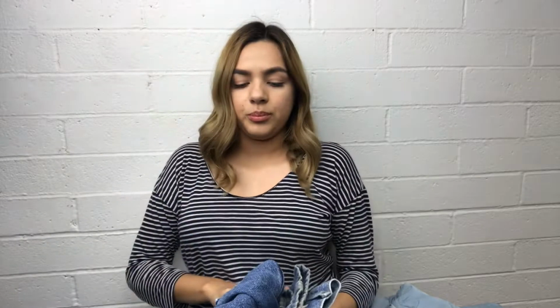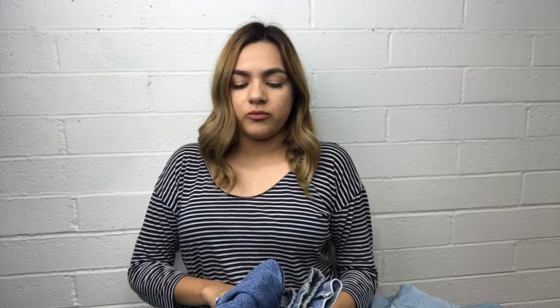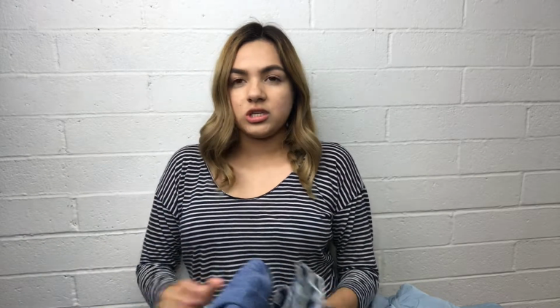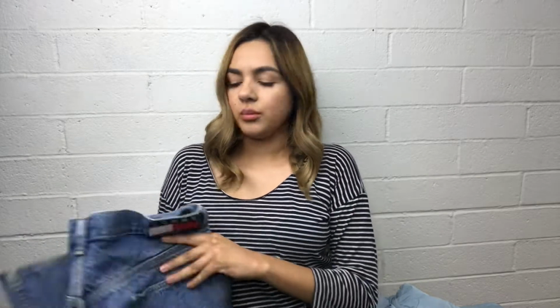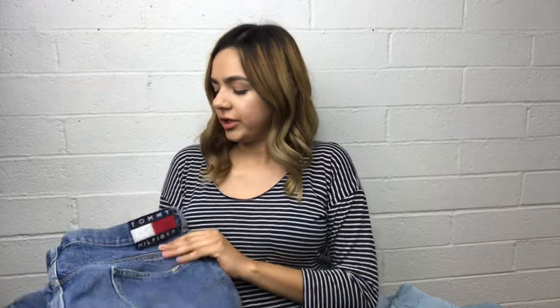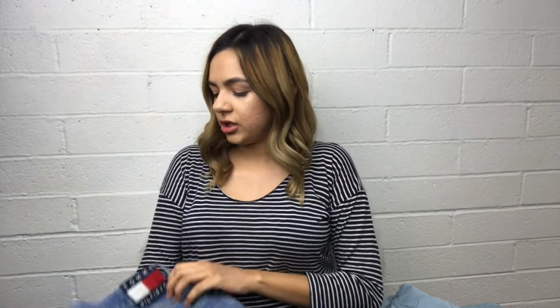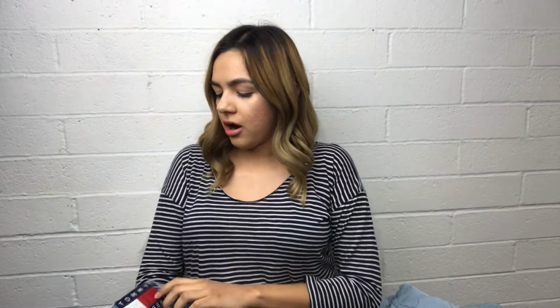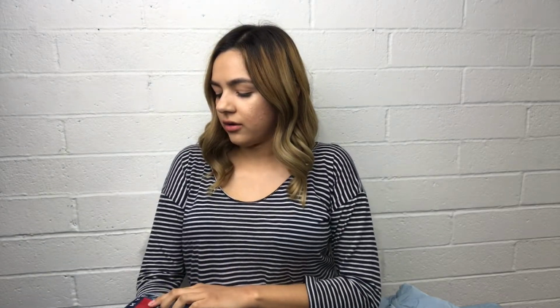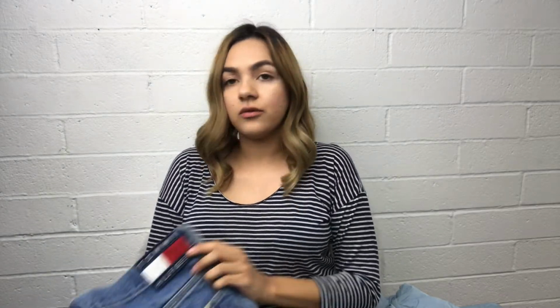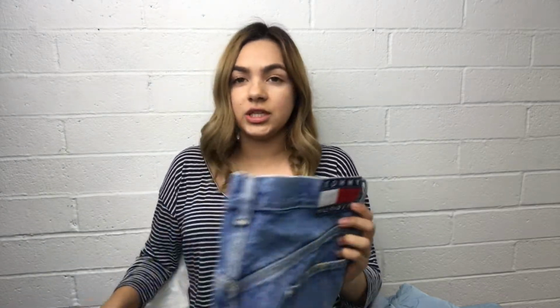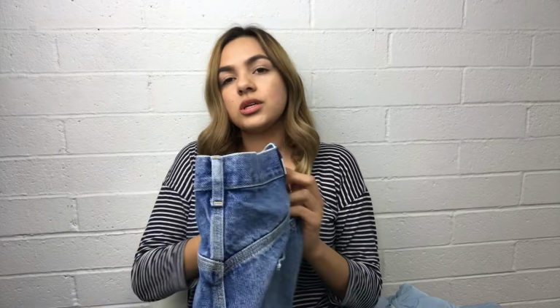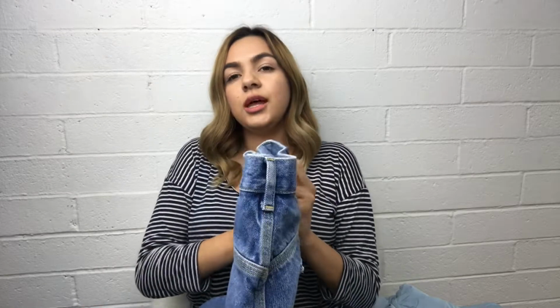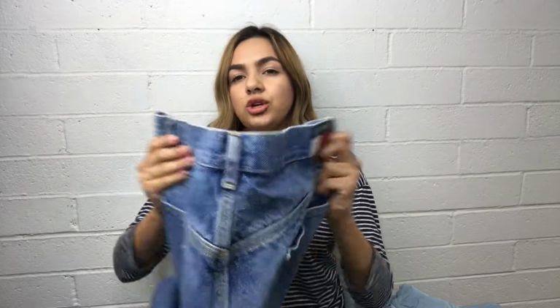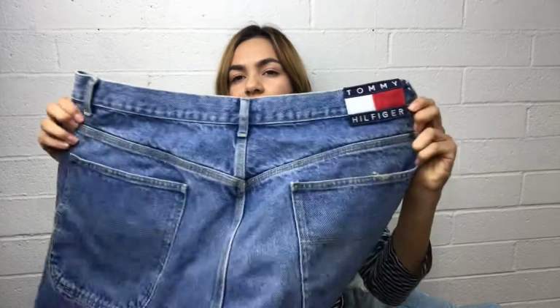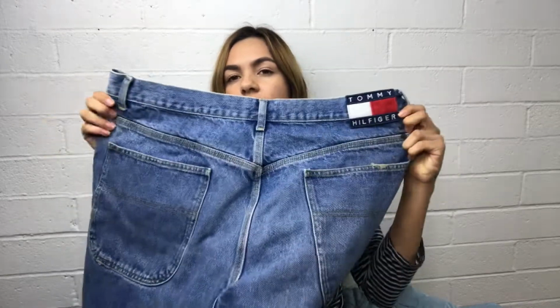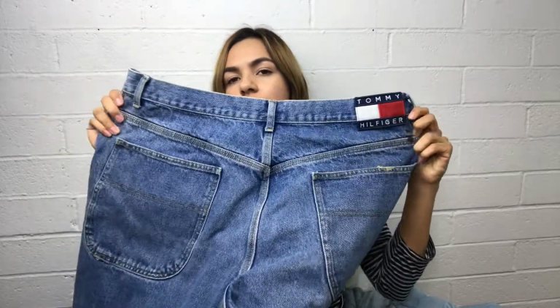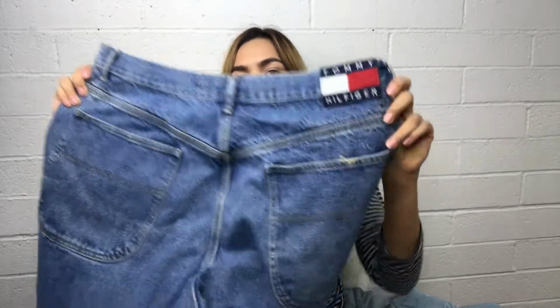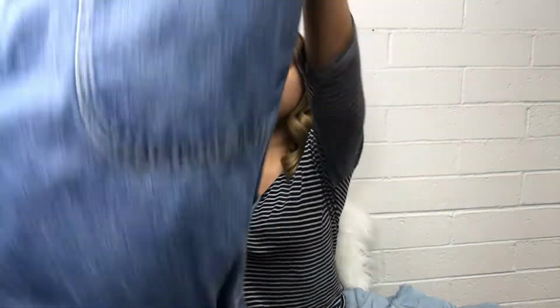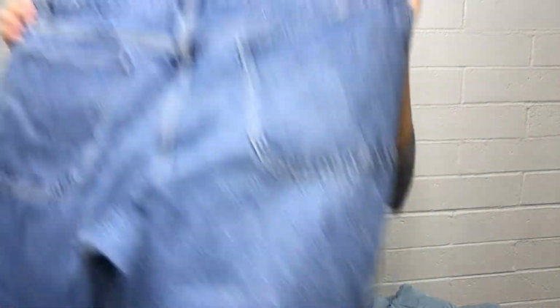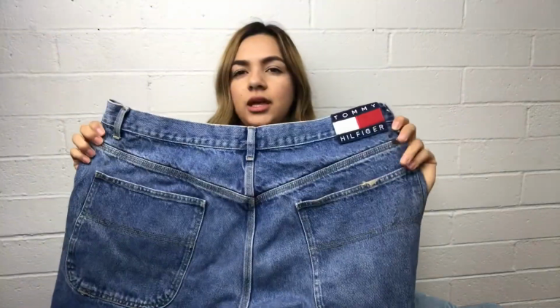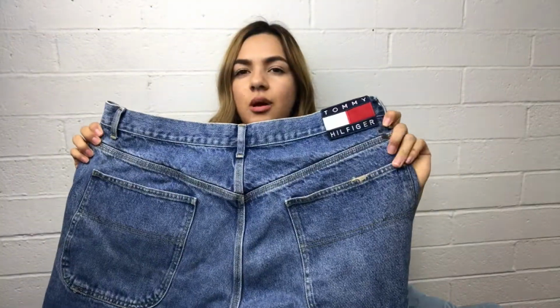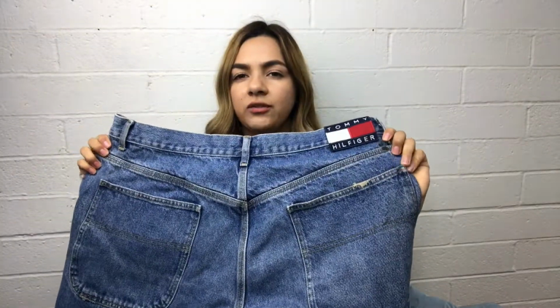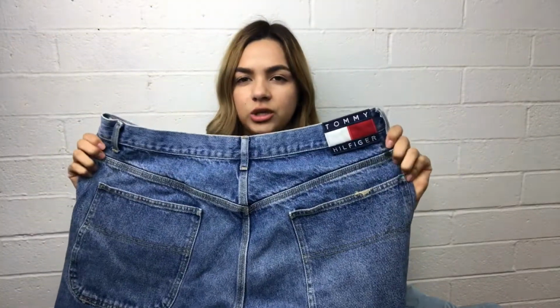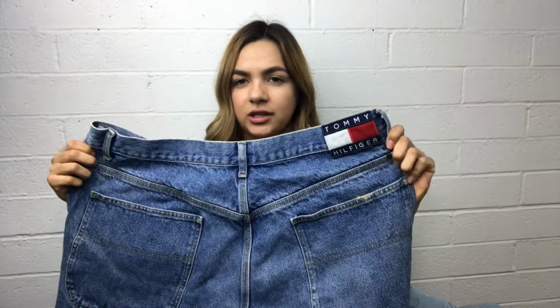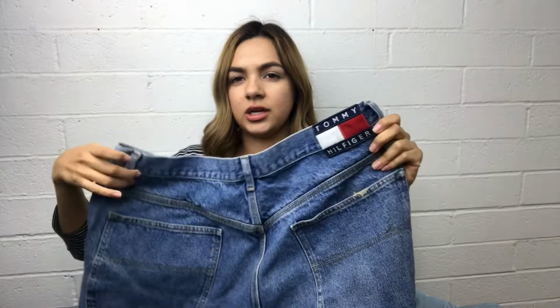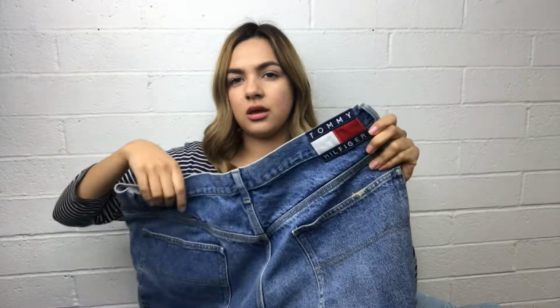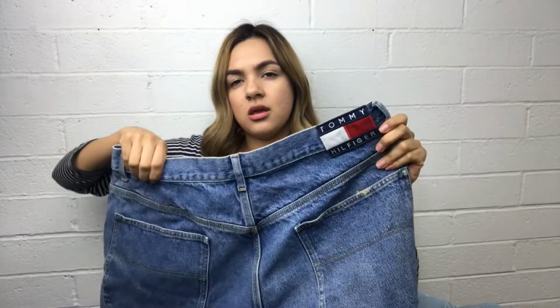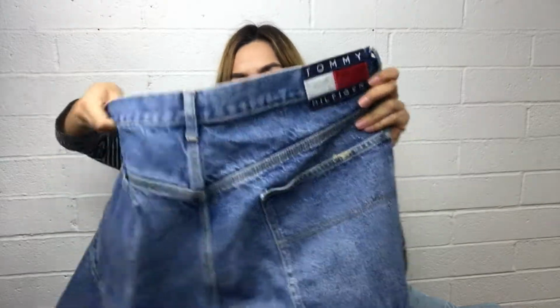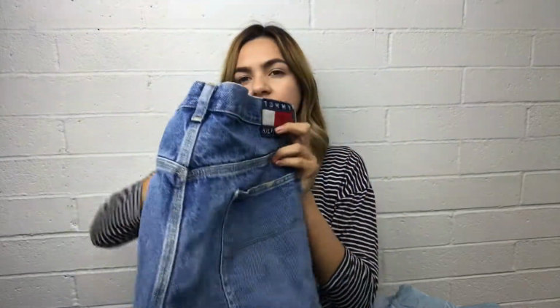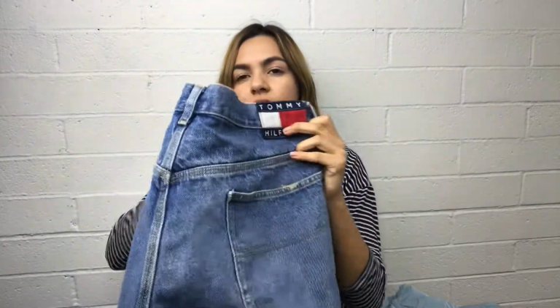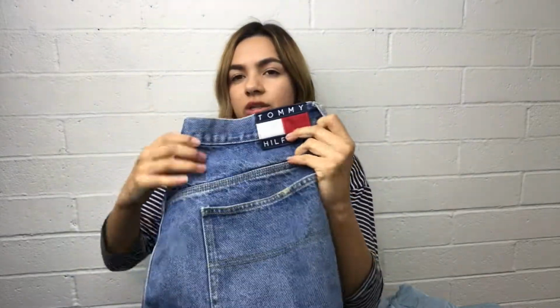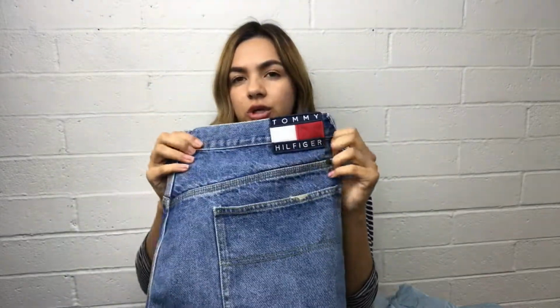I found these Tommy Hilfiger jeans — they are vintage and extremely large. They're a little stained but I feel like that's okay because I want to take them and make them into a little denim skirt.